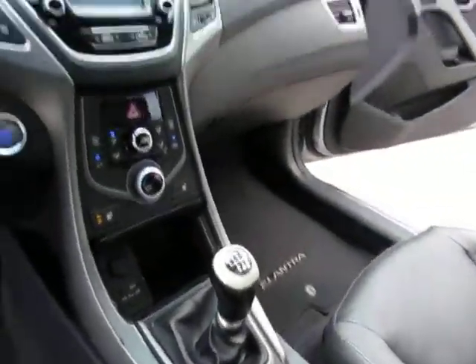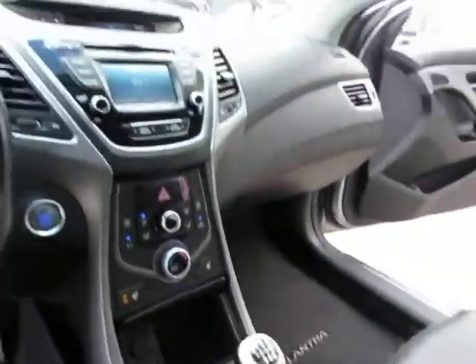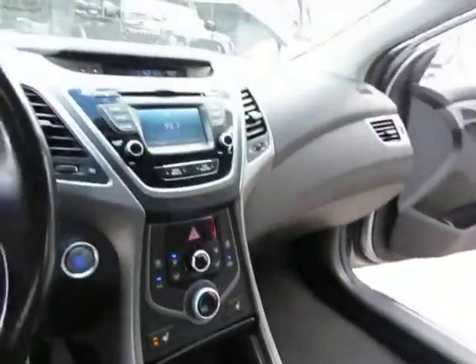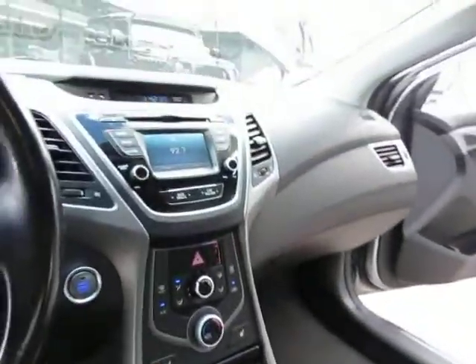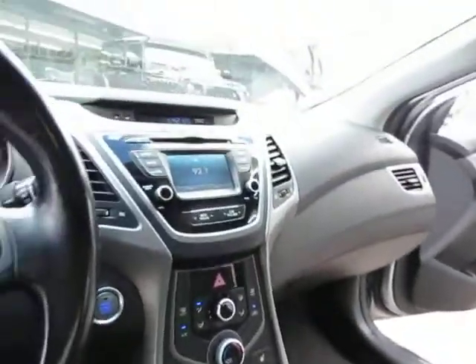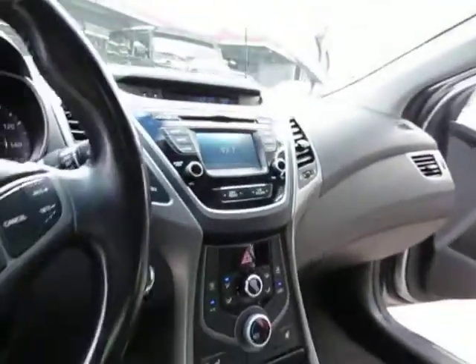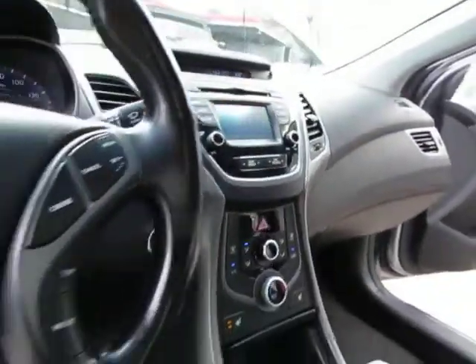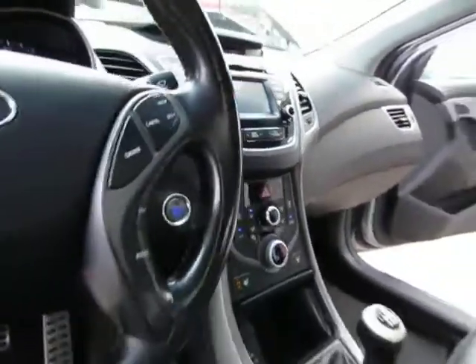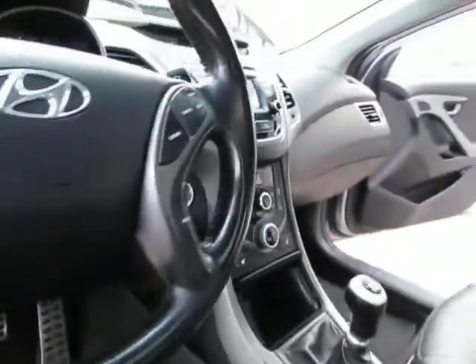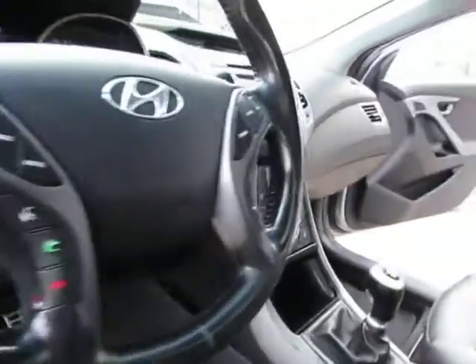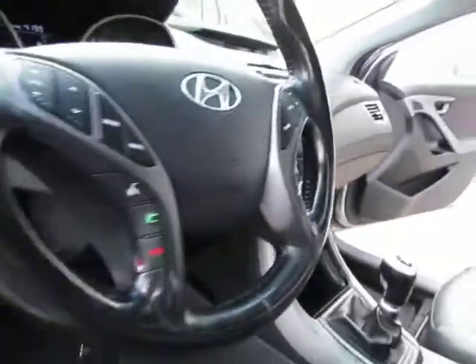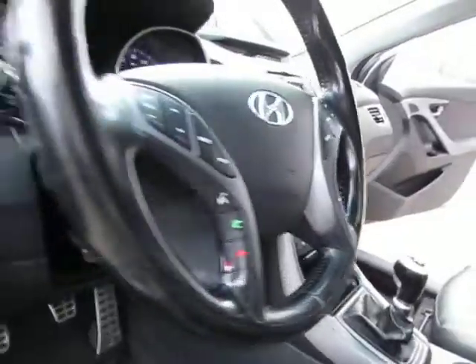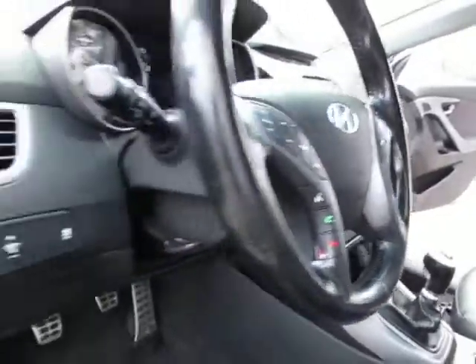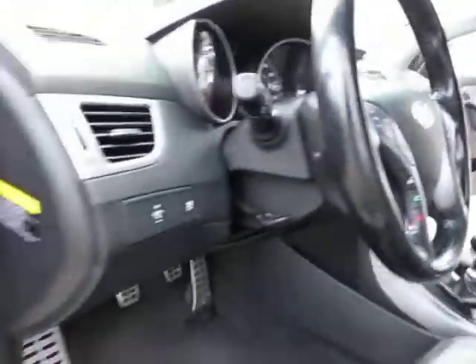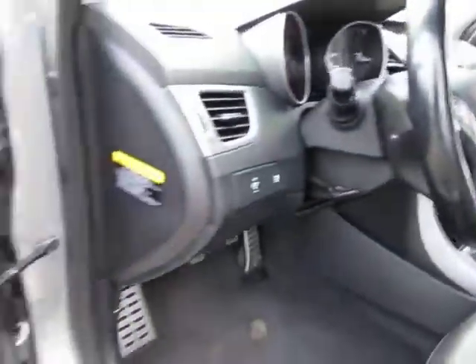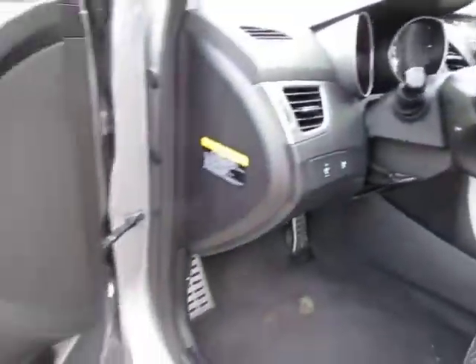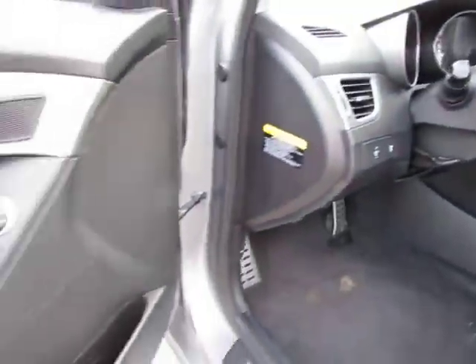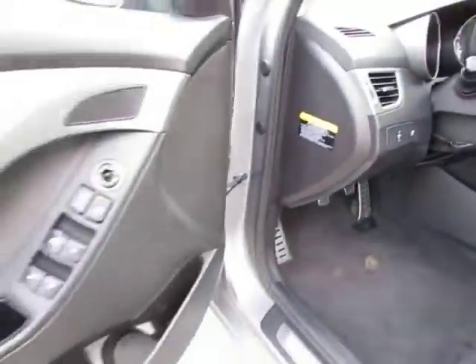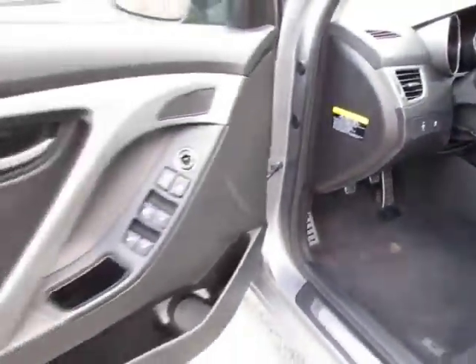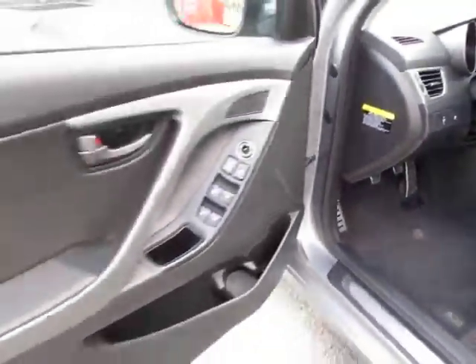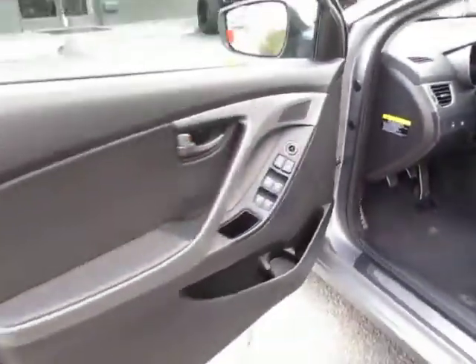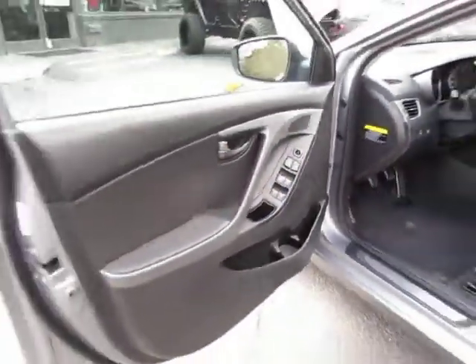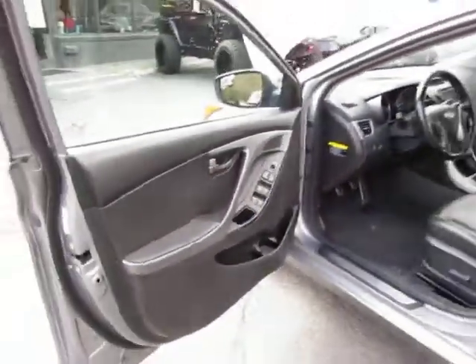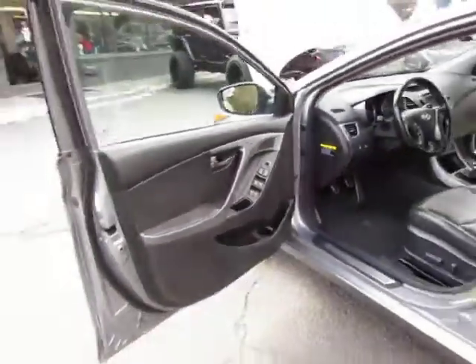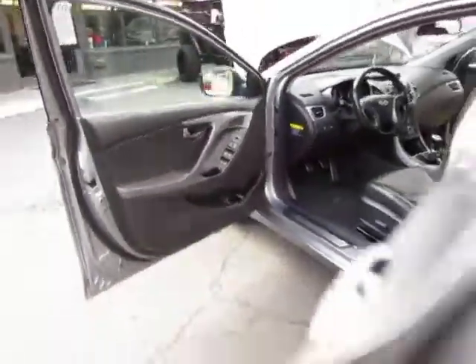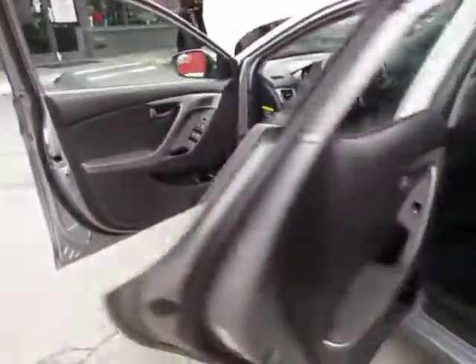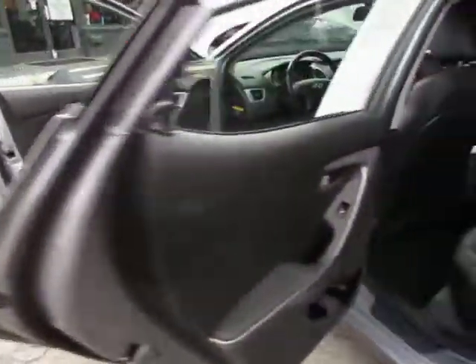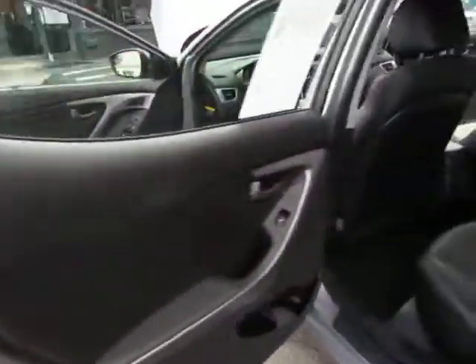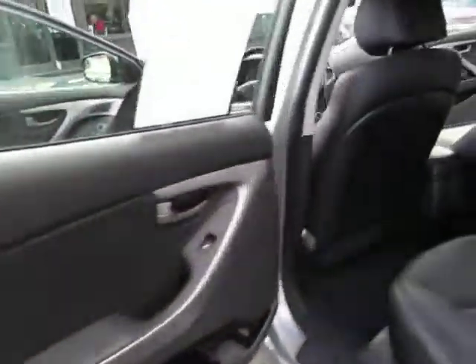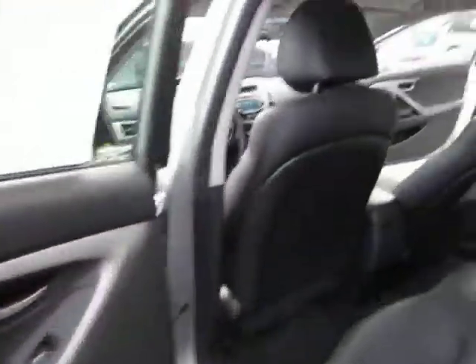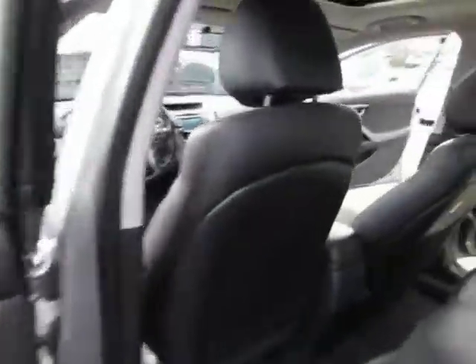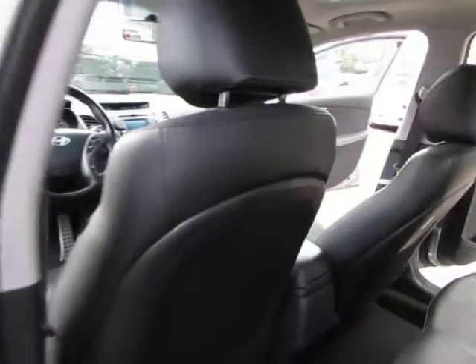It also features a USB port, backup camera, Bluetooth, and fingertip audio. Let's jump here in the back seat so you can take a look at it.